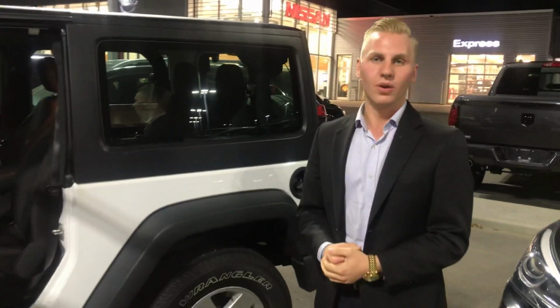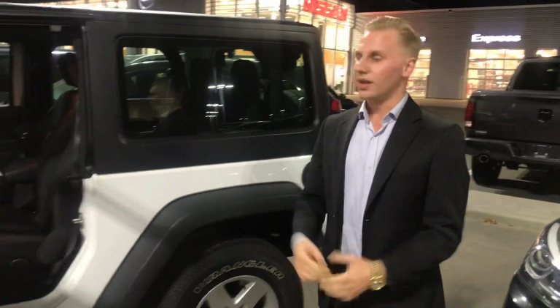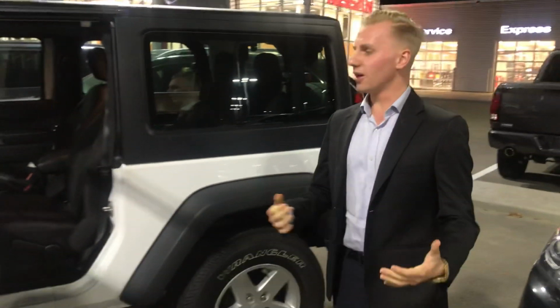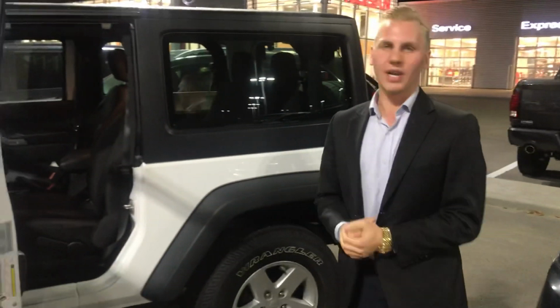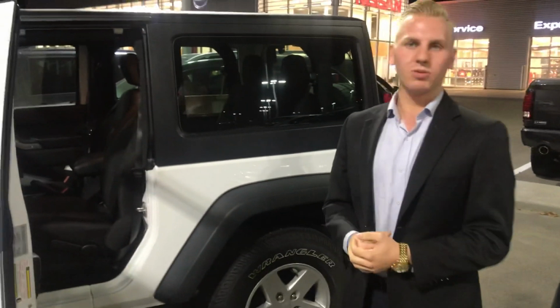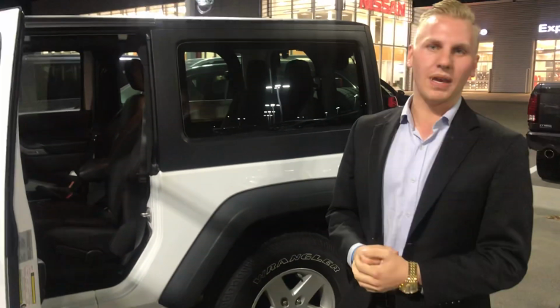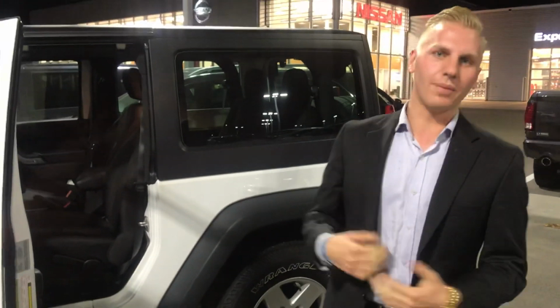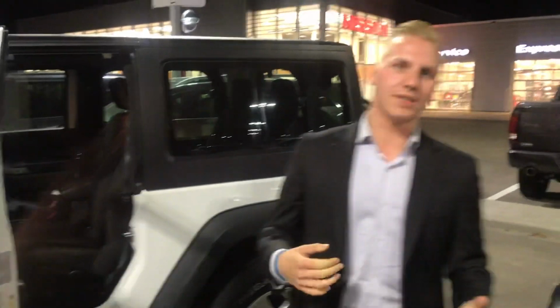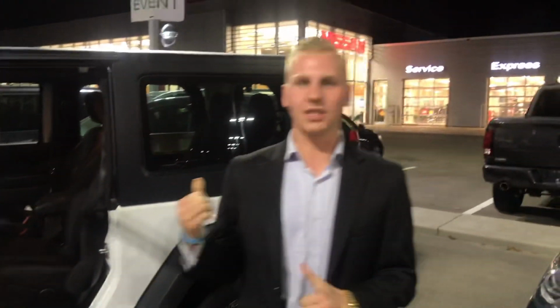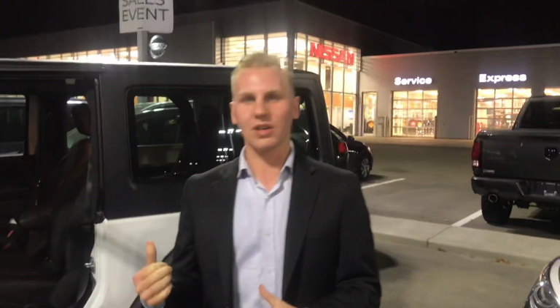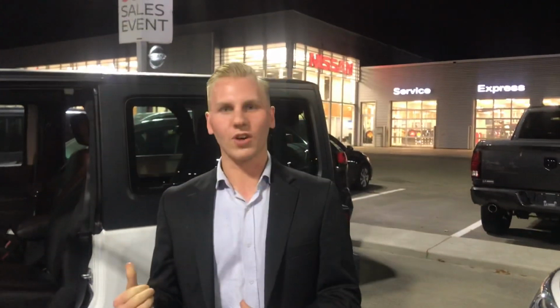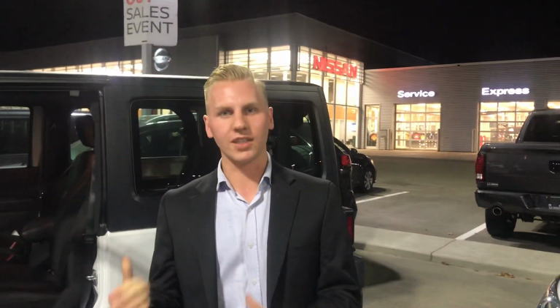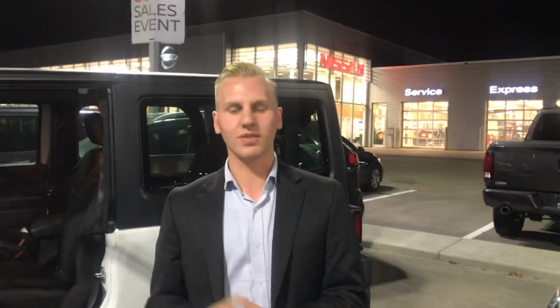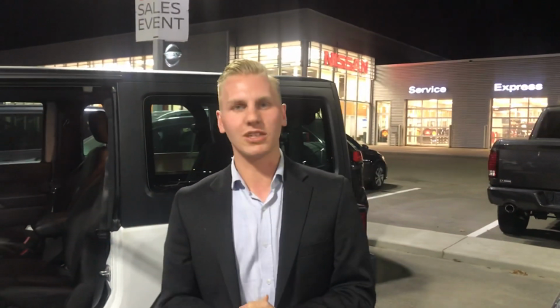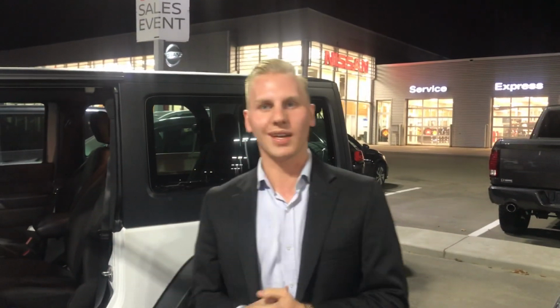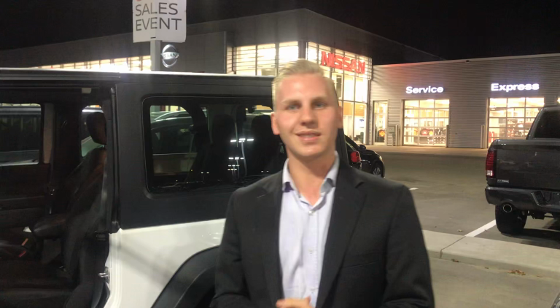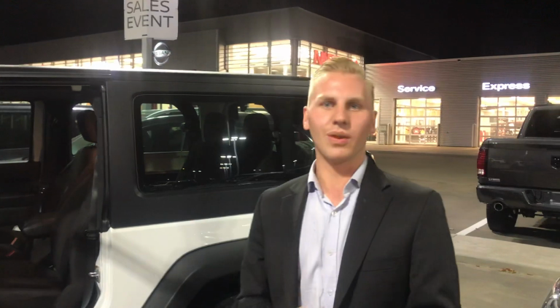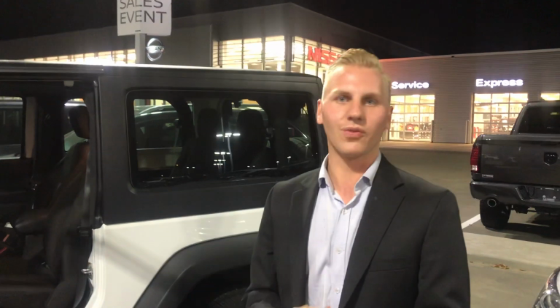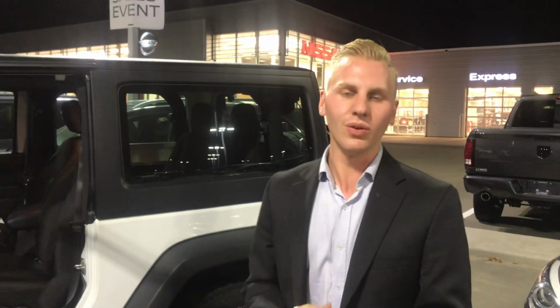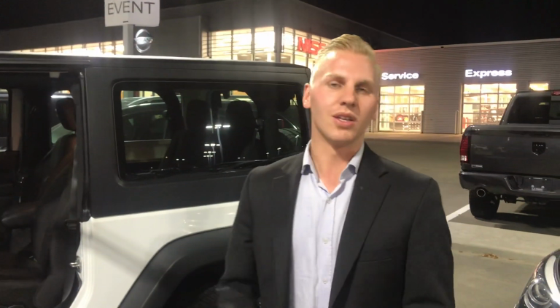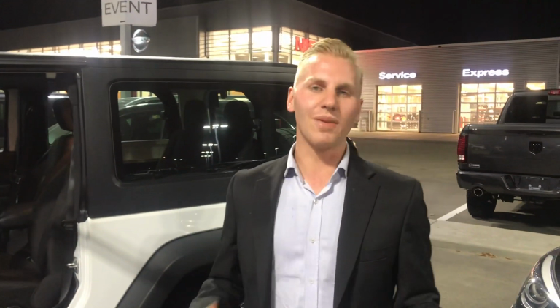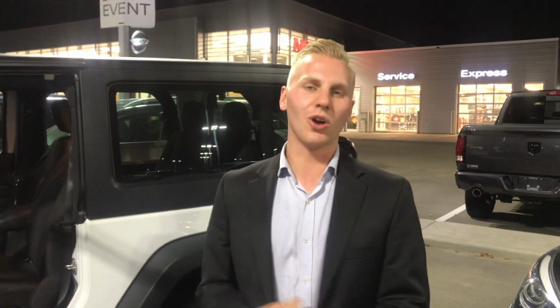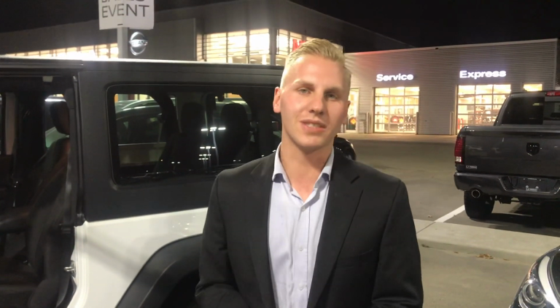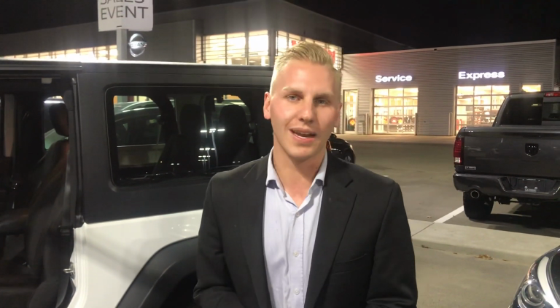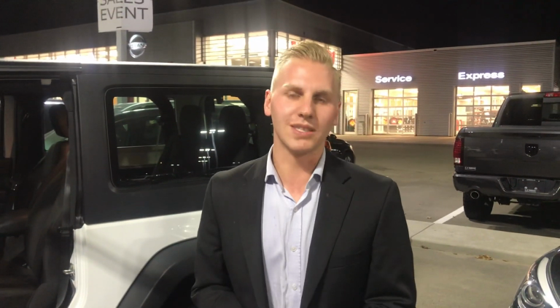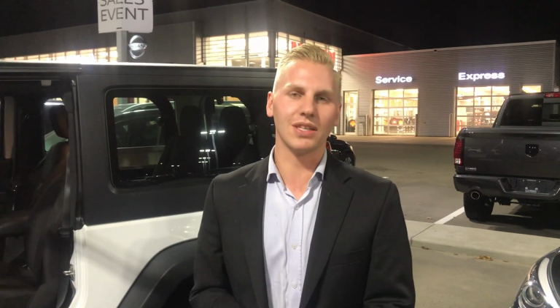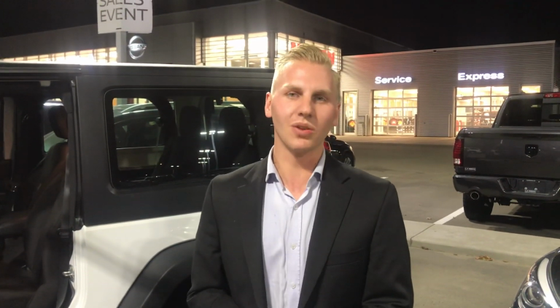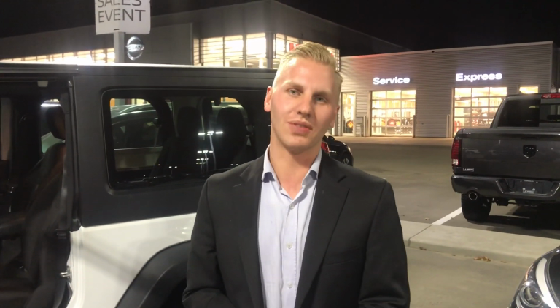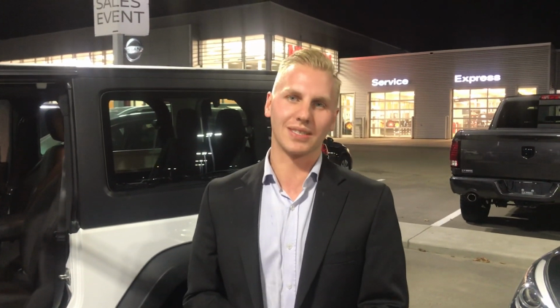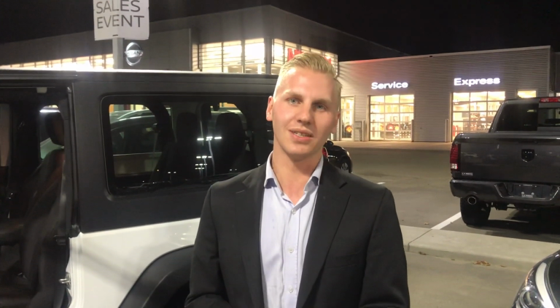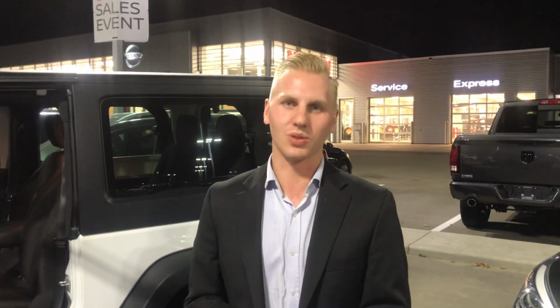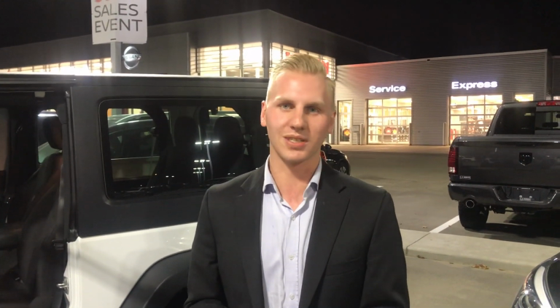Next steps would be coming in and taking this vehicle for a test drive to make sure it is the right one for you. You can give me a call to set that up at 780-769-0060.